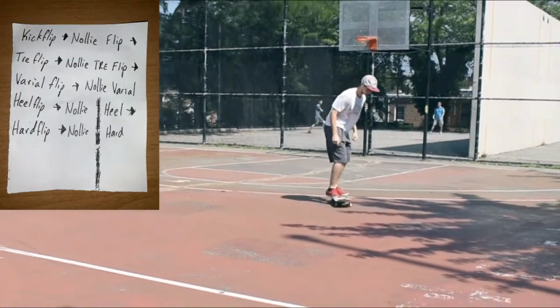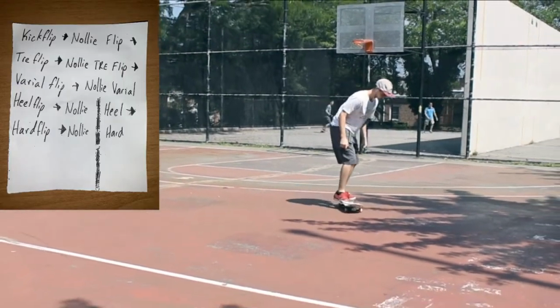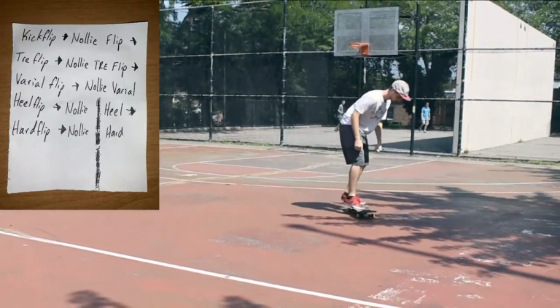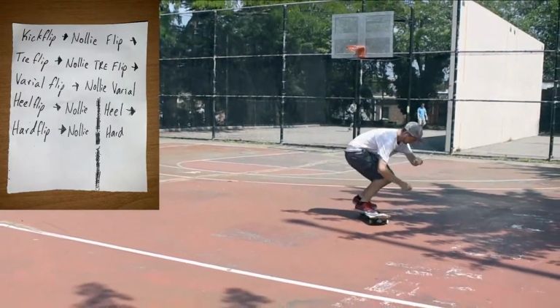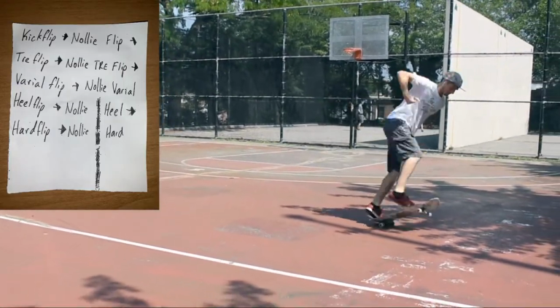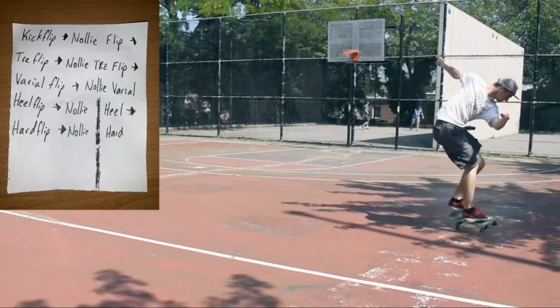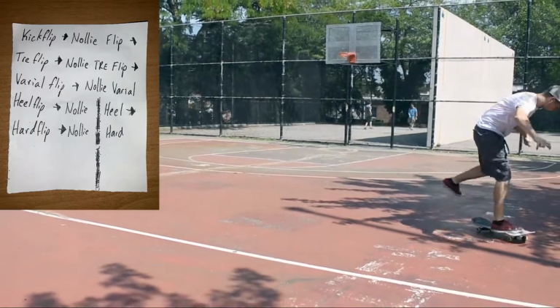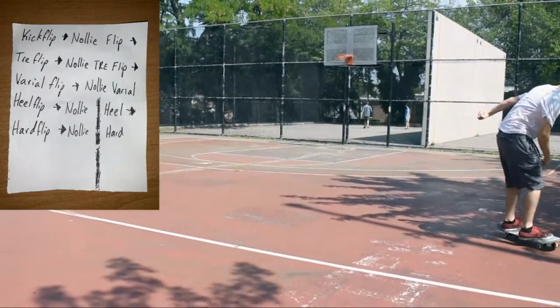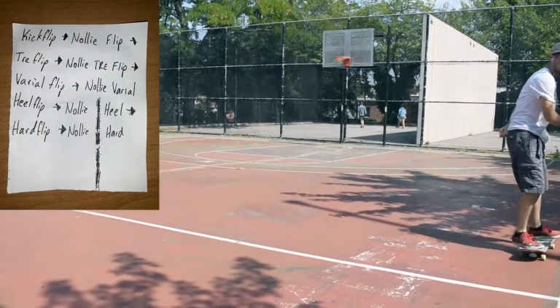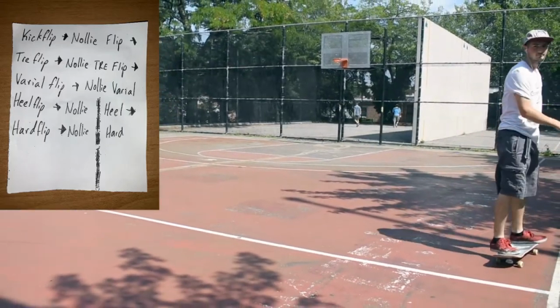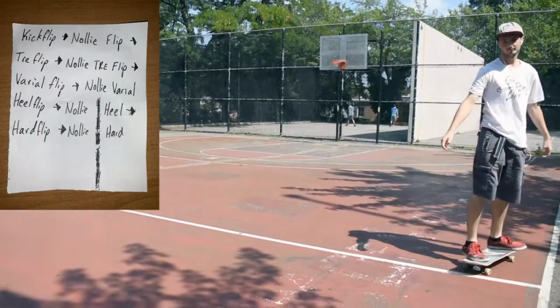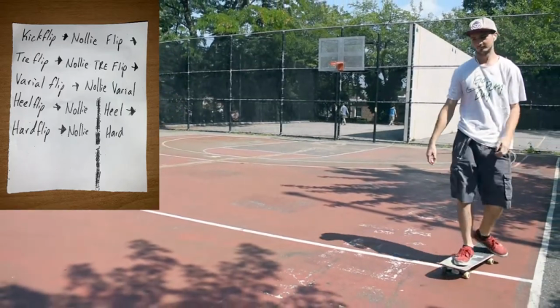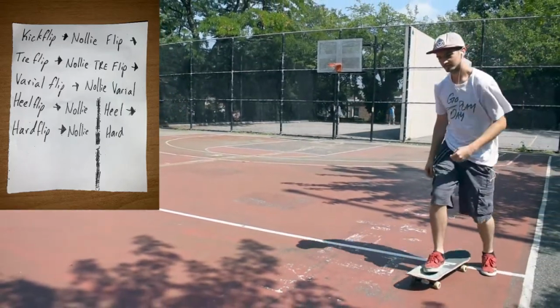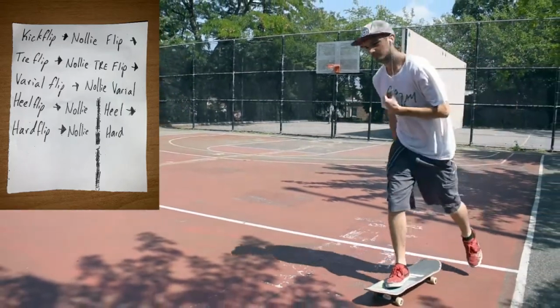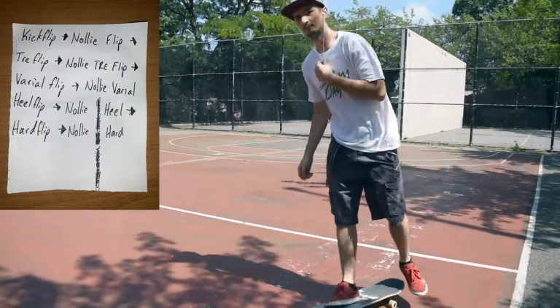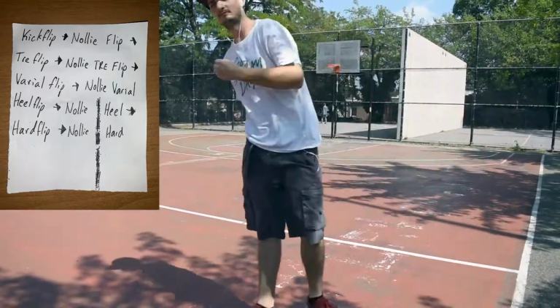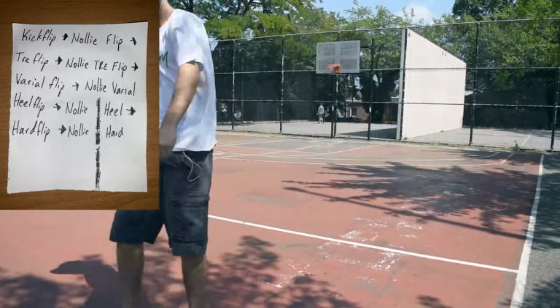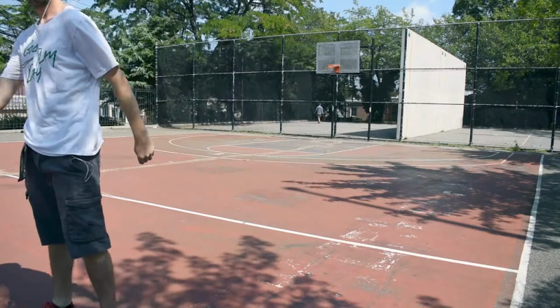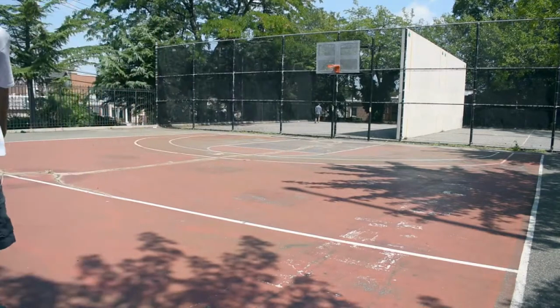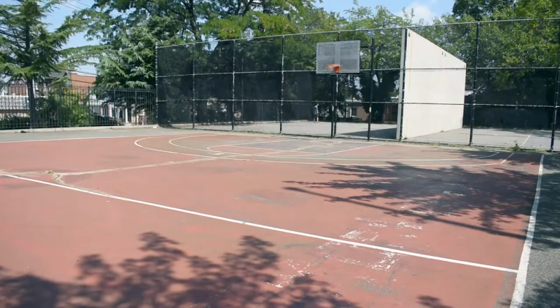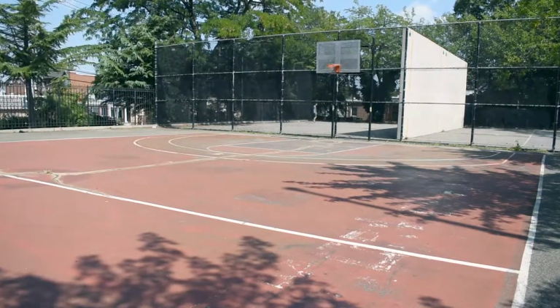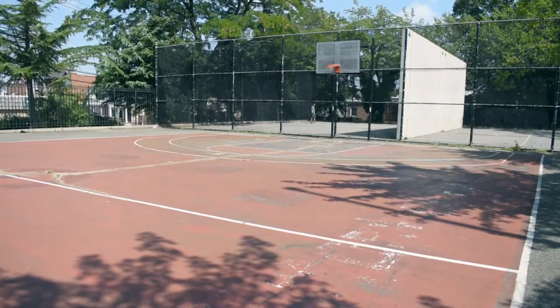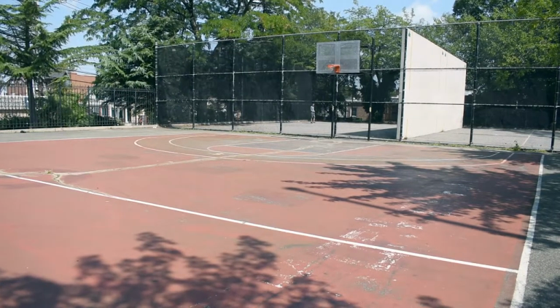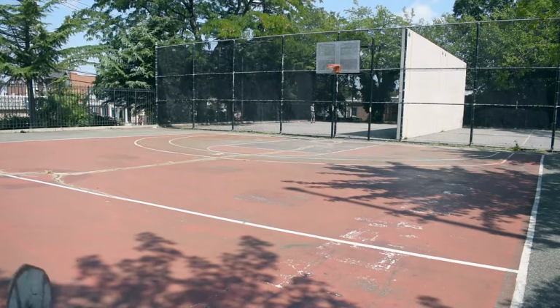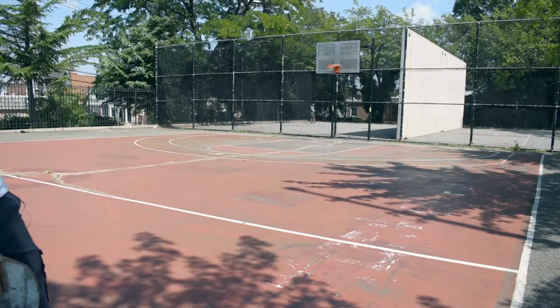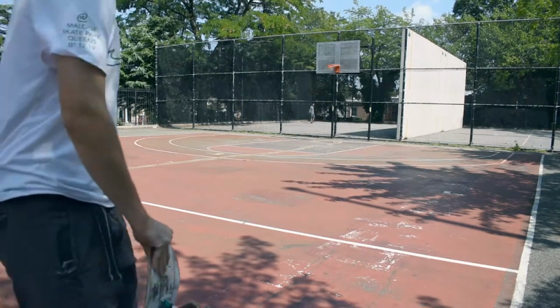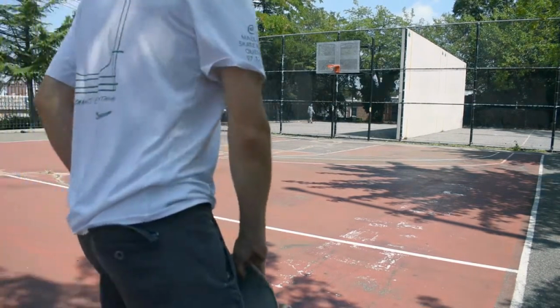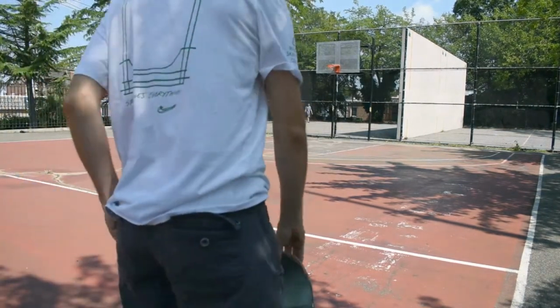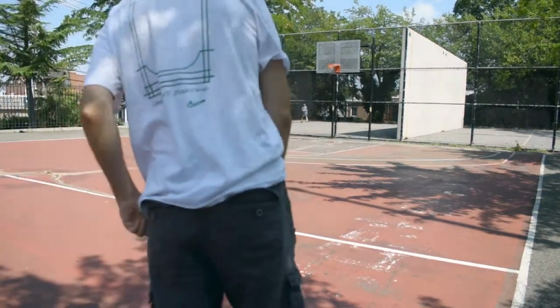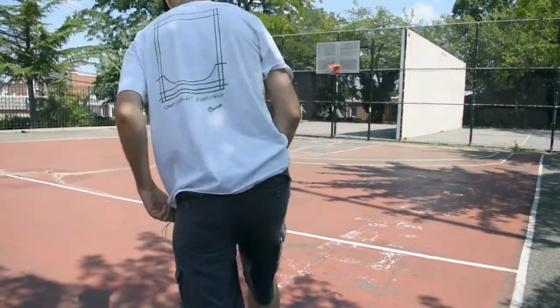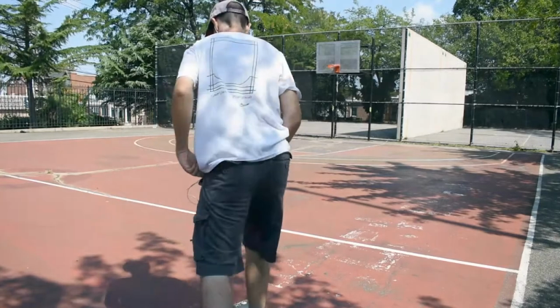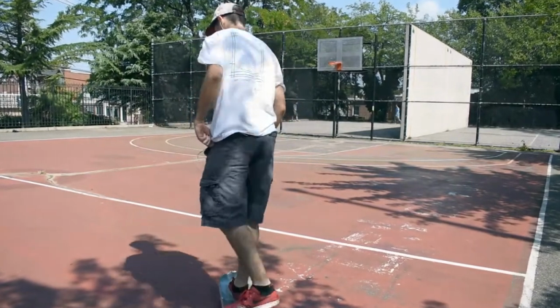First is kickflip, nollie flip, tray flip, nollie tray, vario flip, nollie vario flip, heel flip, nollie heel, hard flip, and nollie hard.